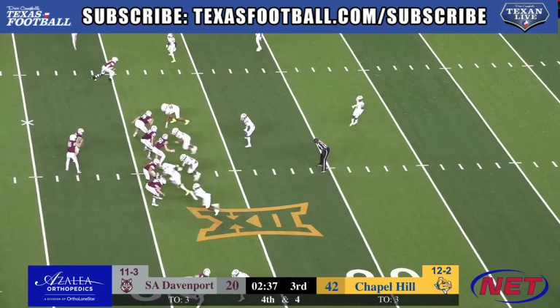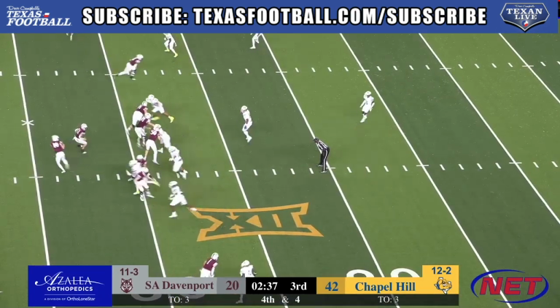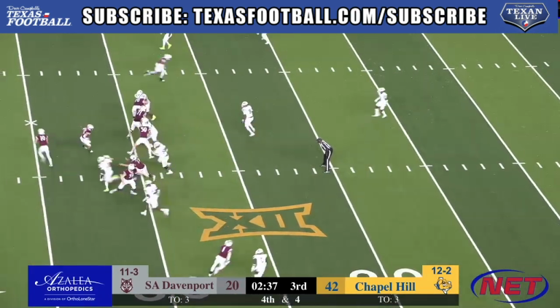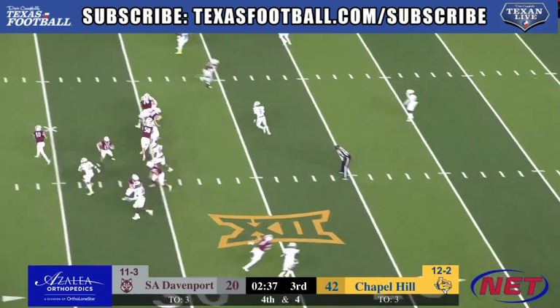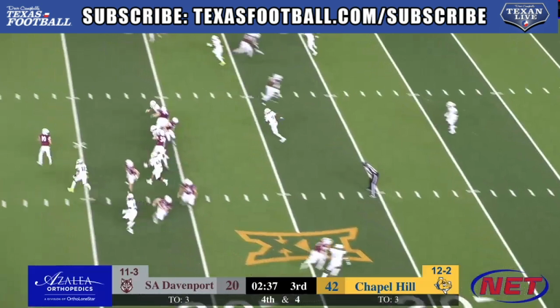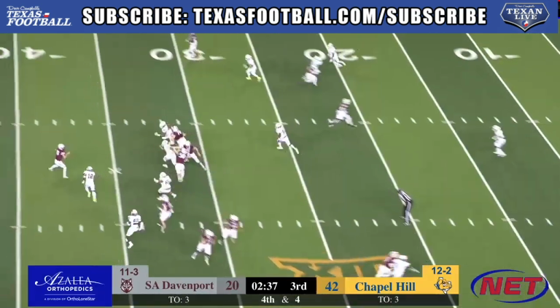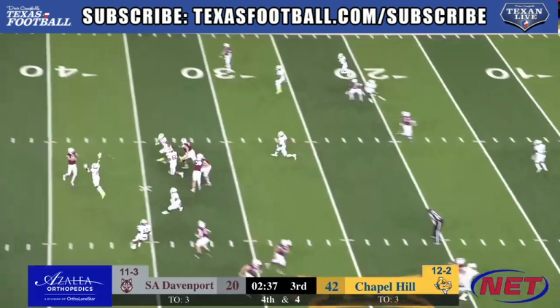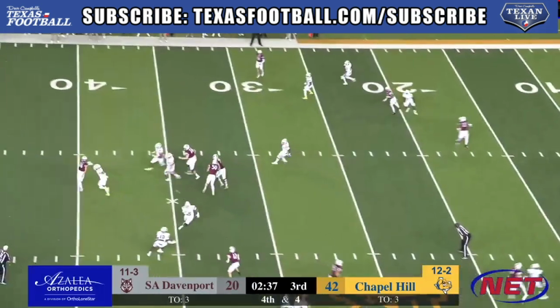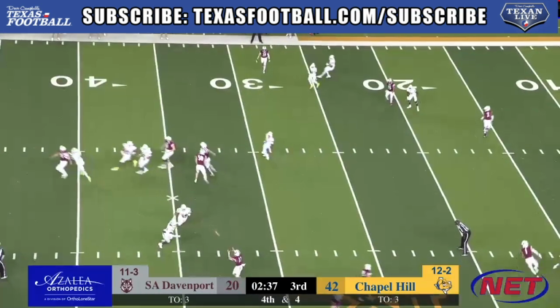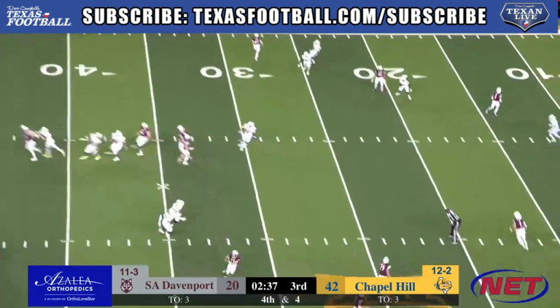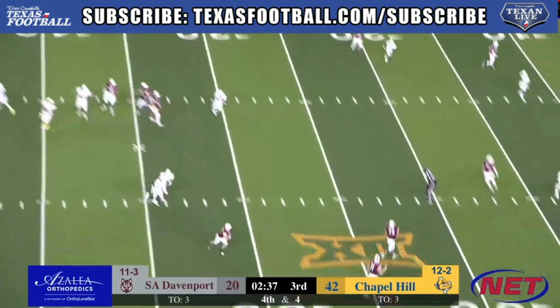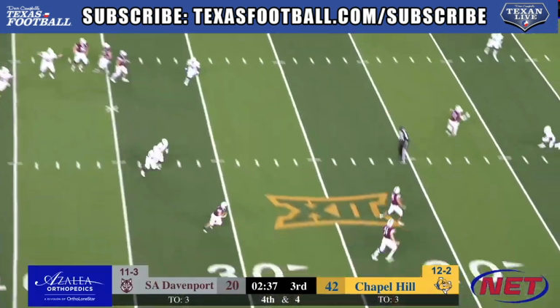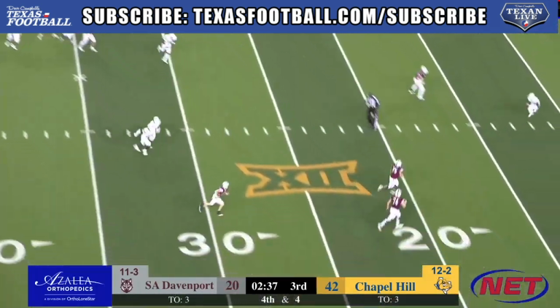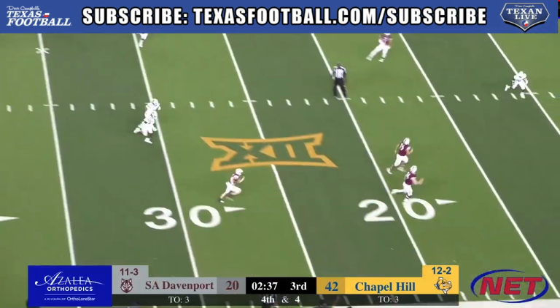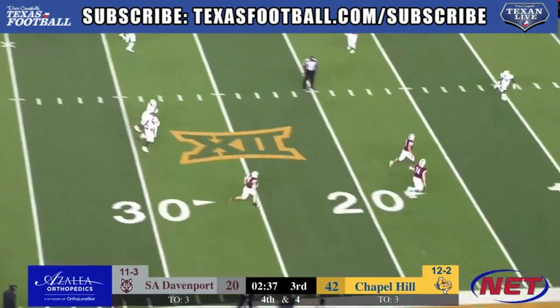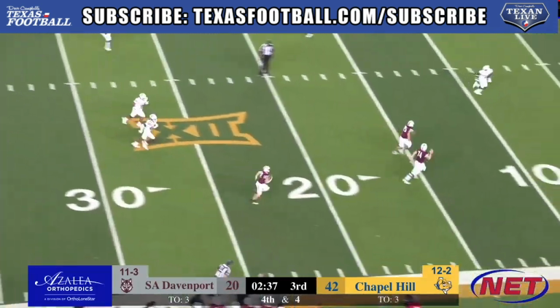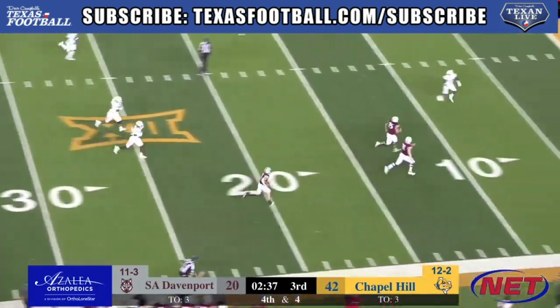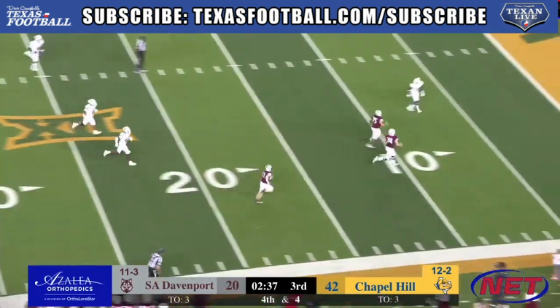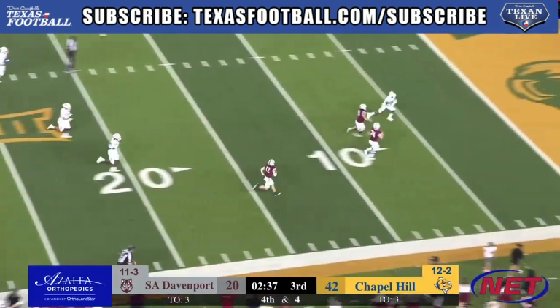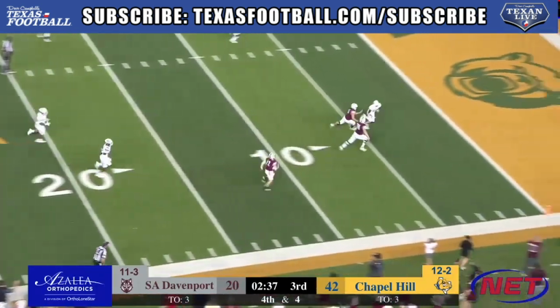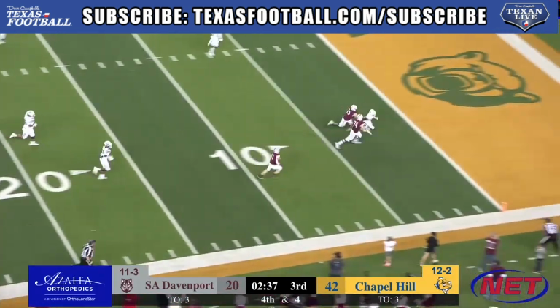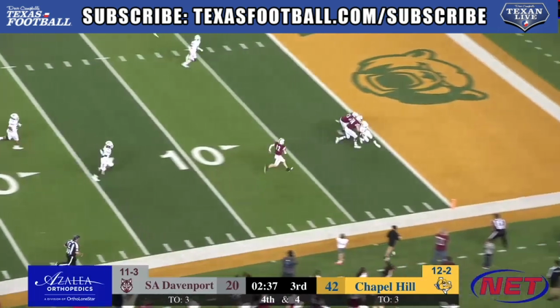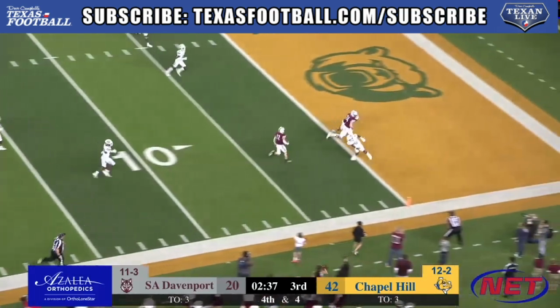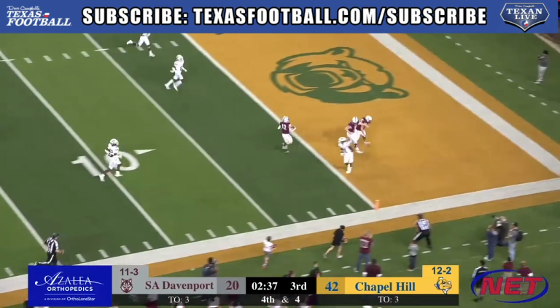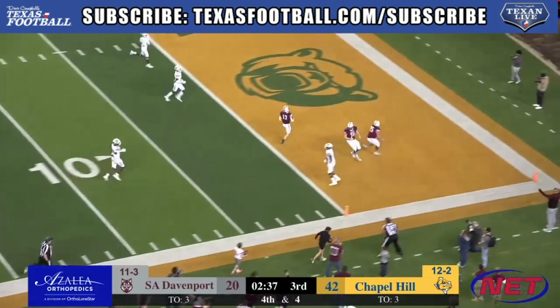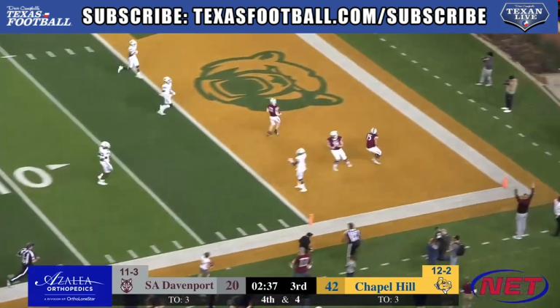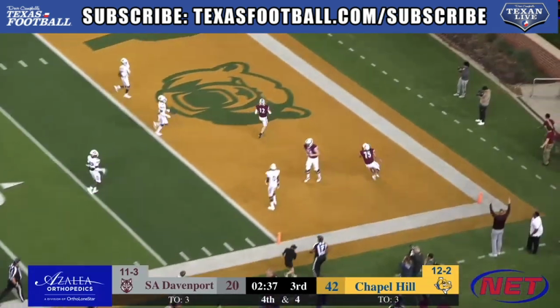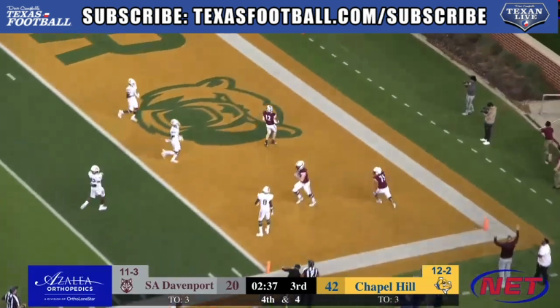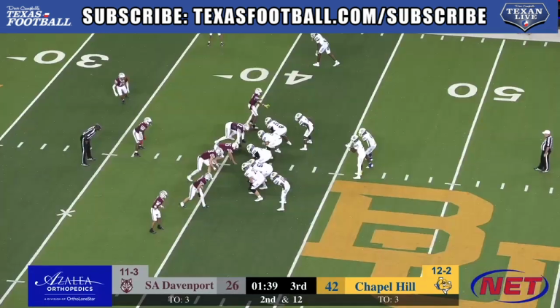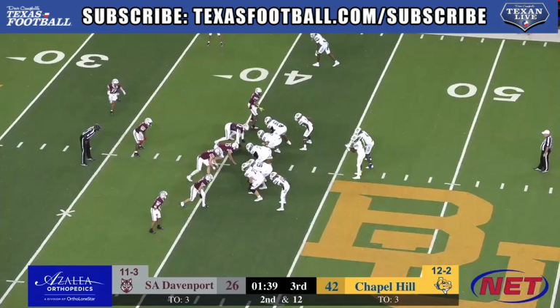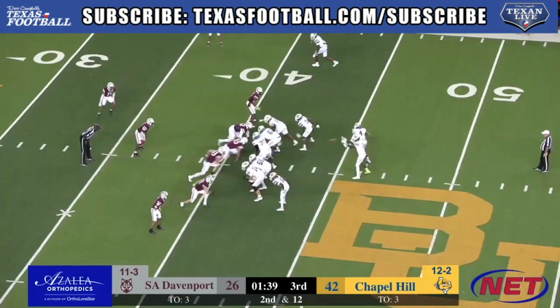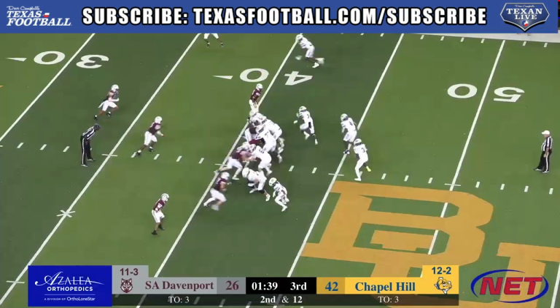Fourth and four, Hamlin Brooks is running a screen — oh, it's a wide open screen. That's going to be an easy touchdown there. What an offensive play, and good defense — not so much.